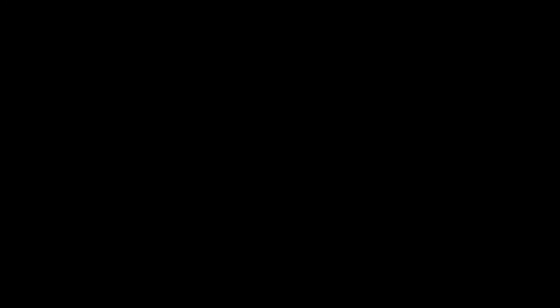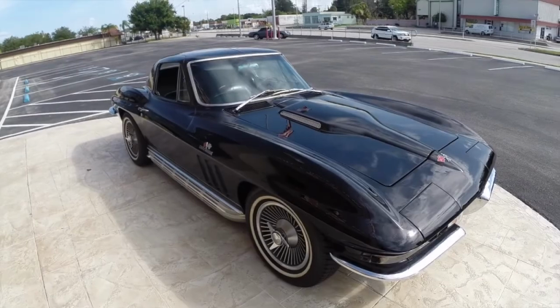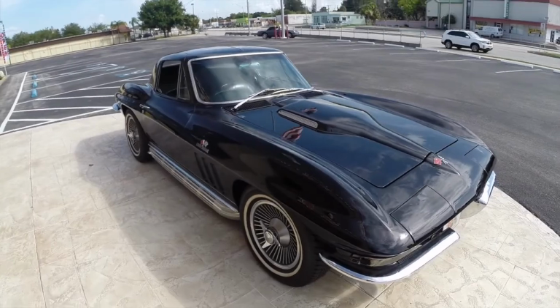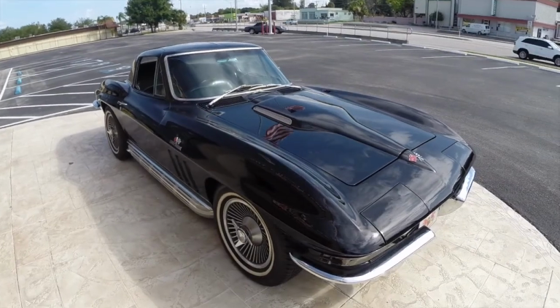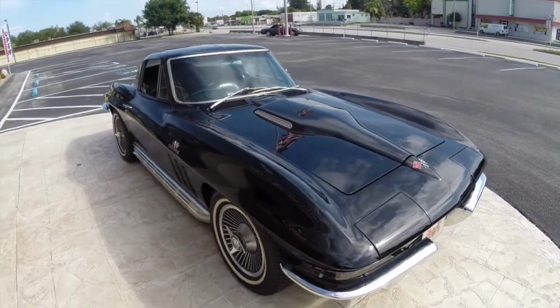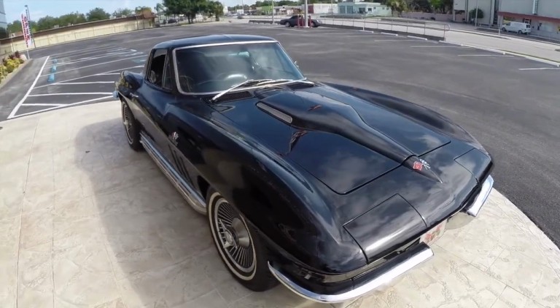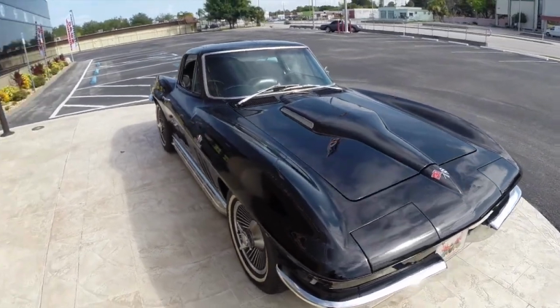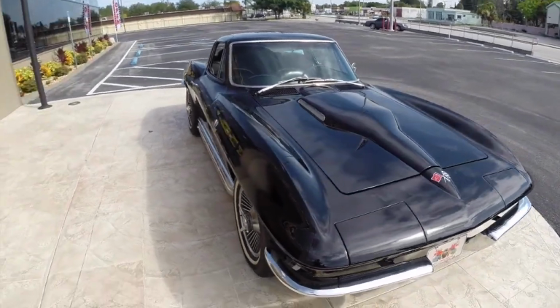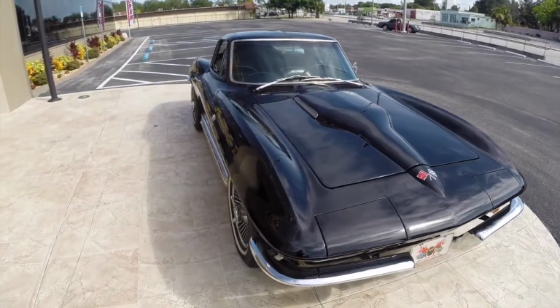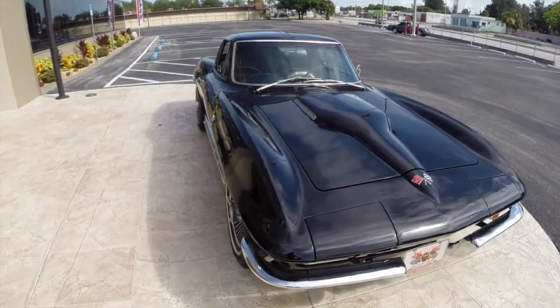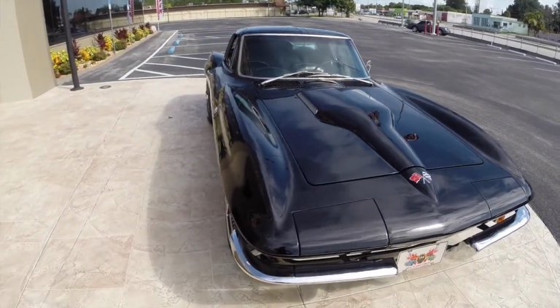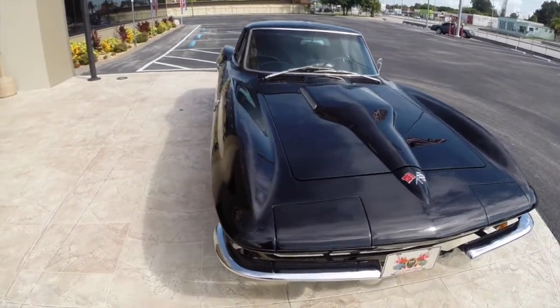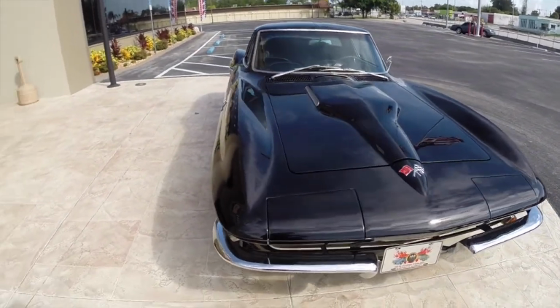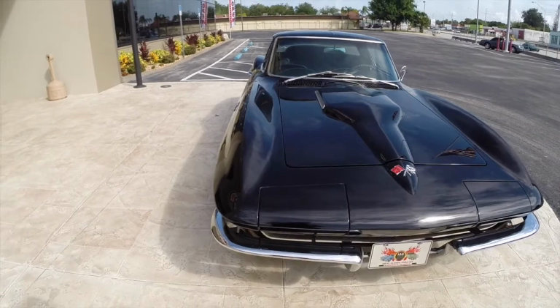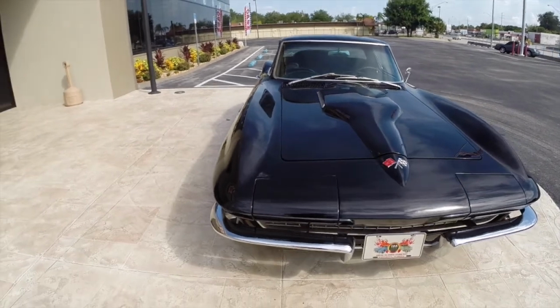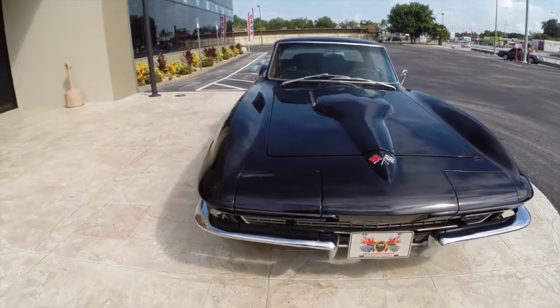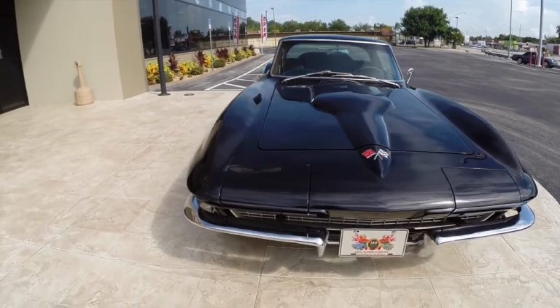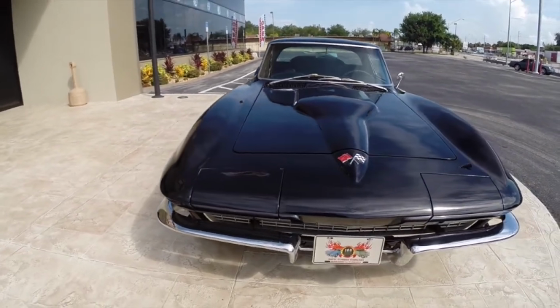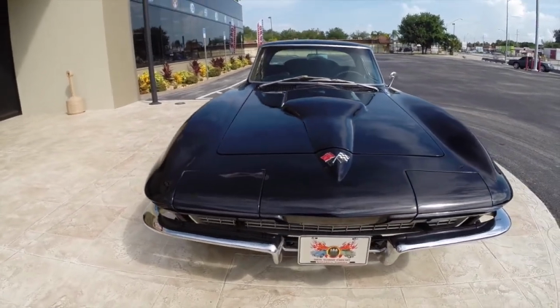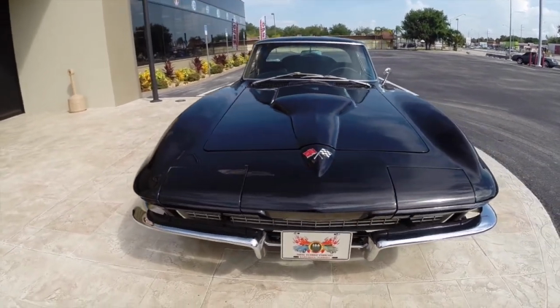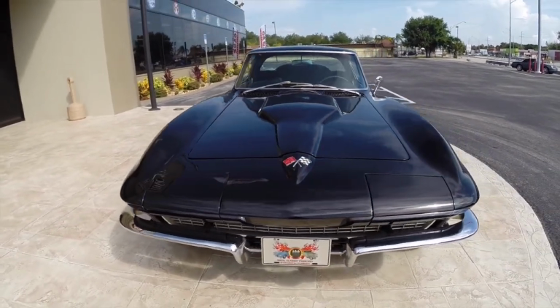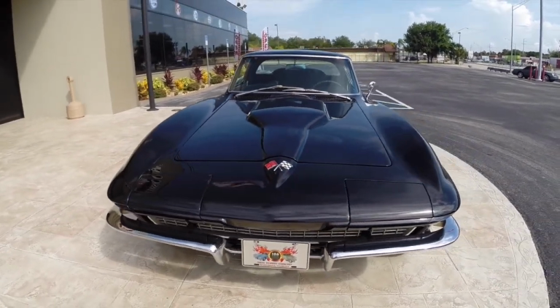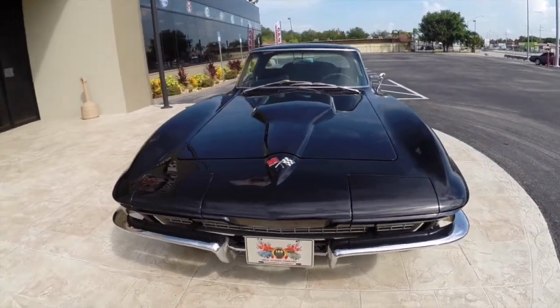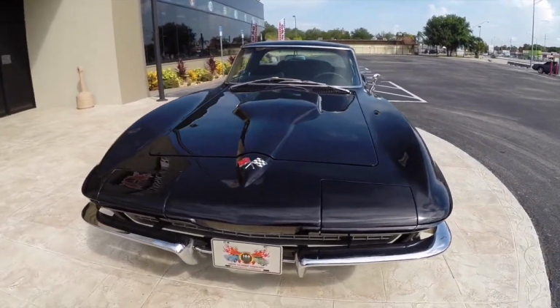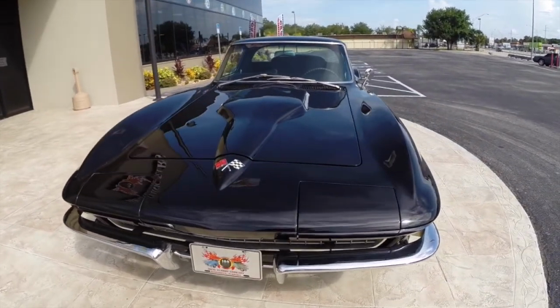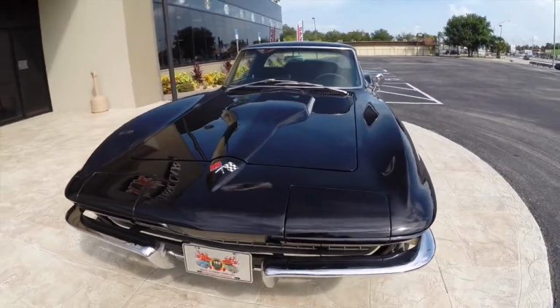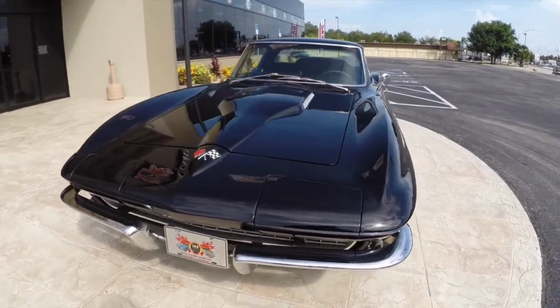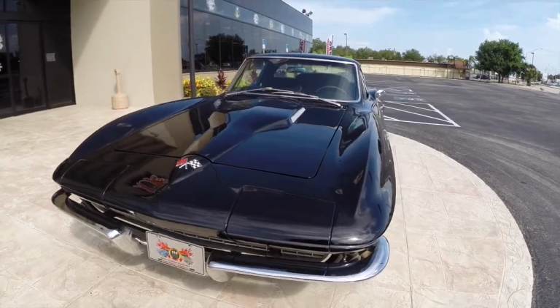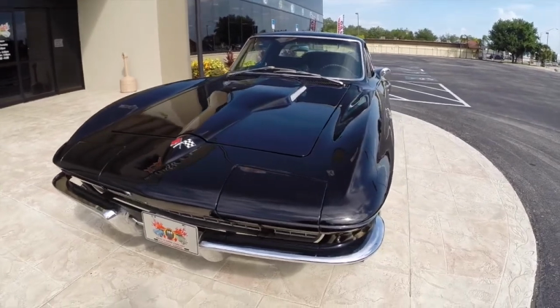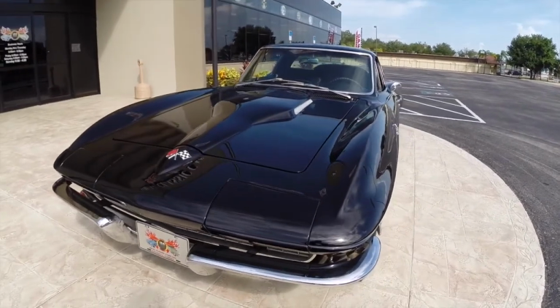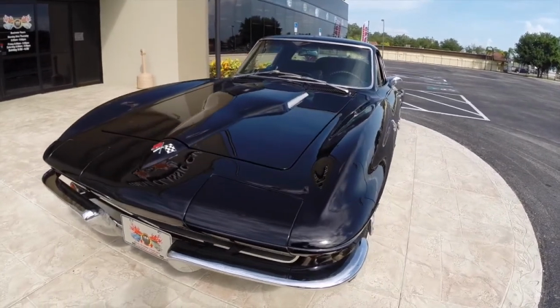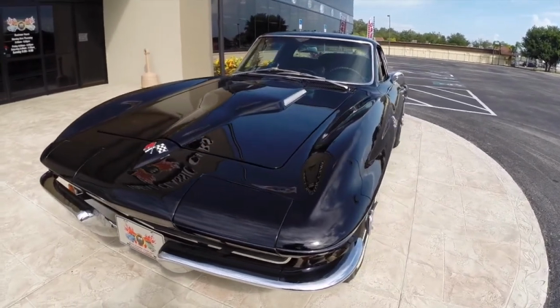Hello, this is Tyler with Ideal Classic Cars, showing you our beautiful 1966 Chevrolet Corvette Coupe. Just absolutely gorgeous in all ways.